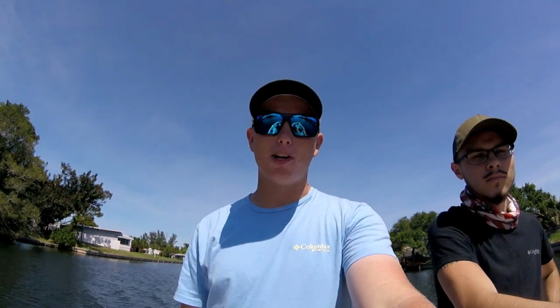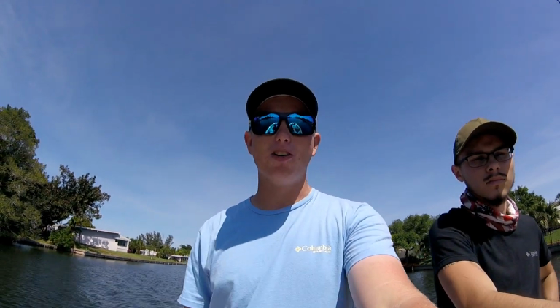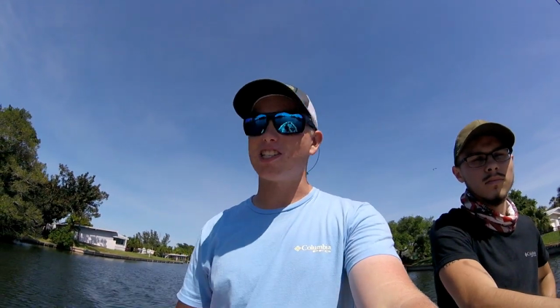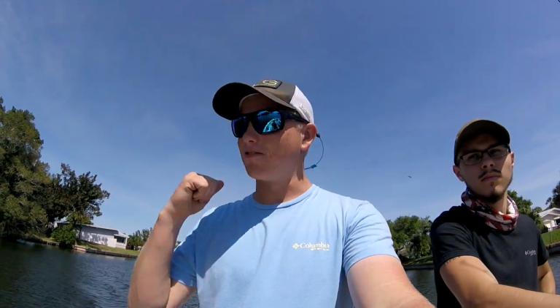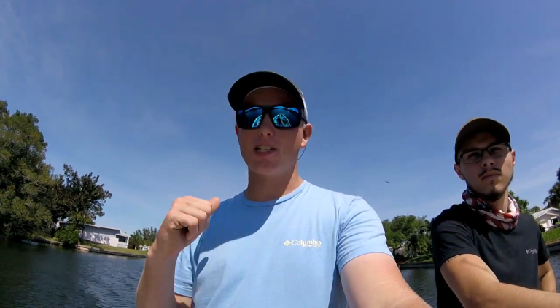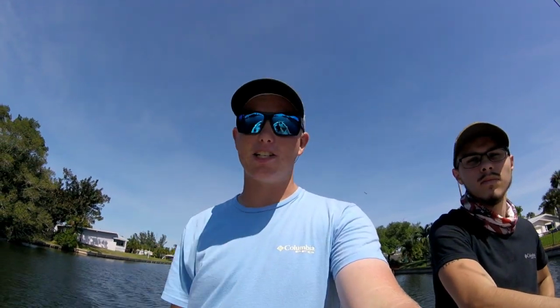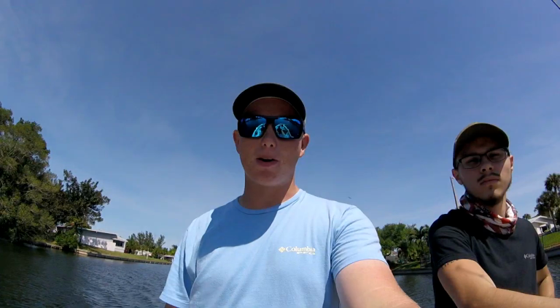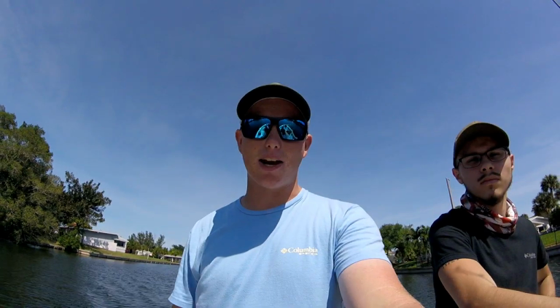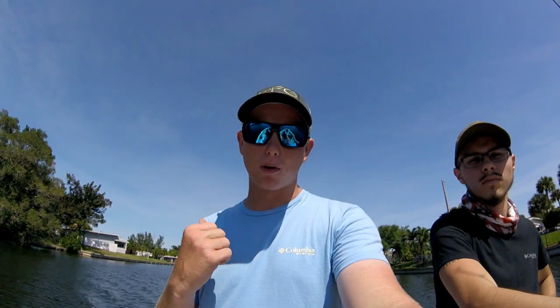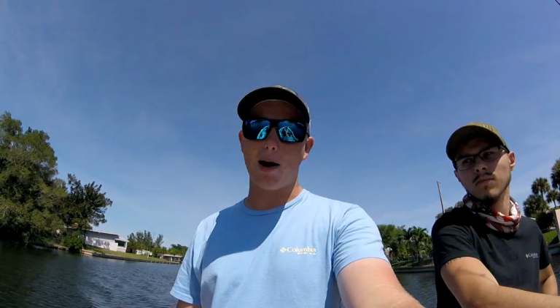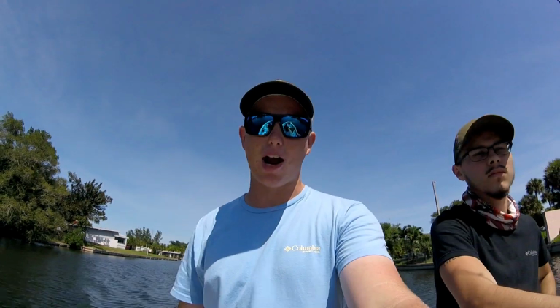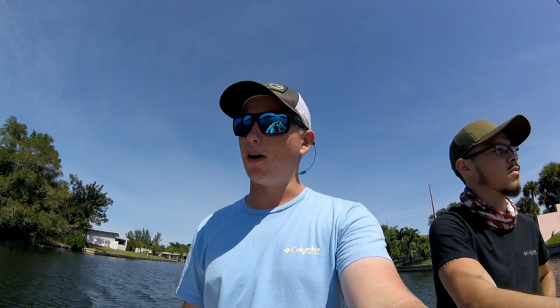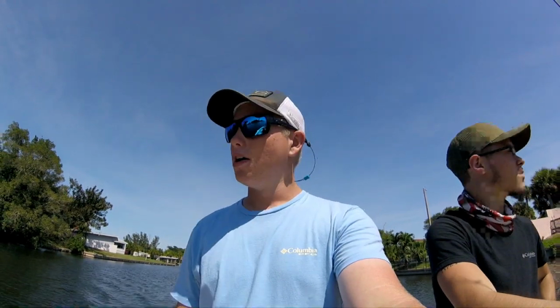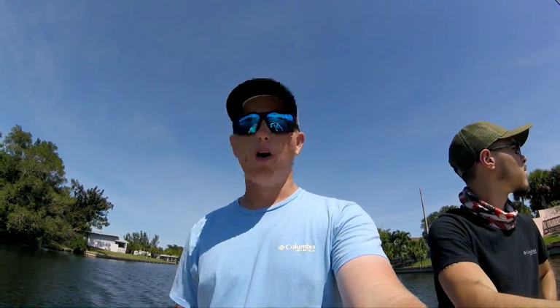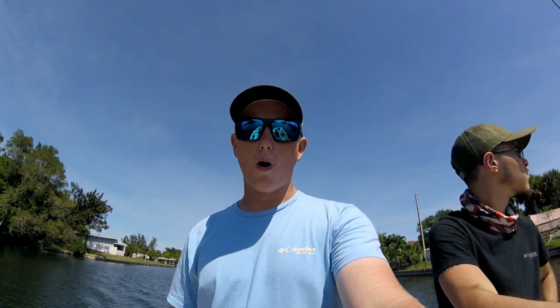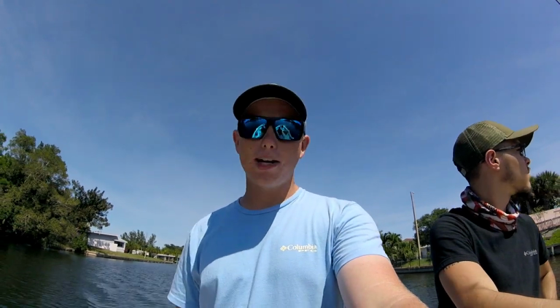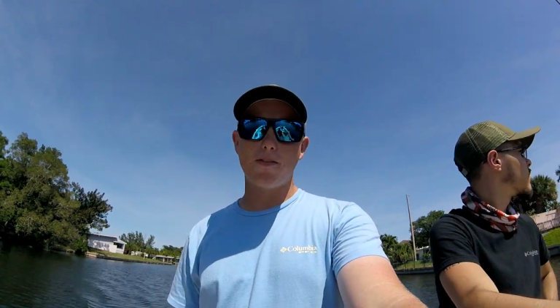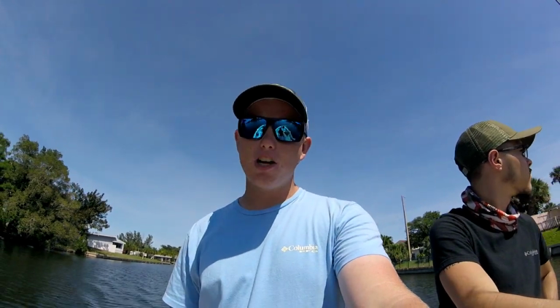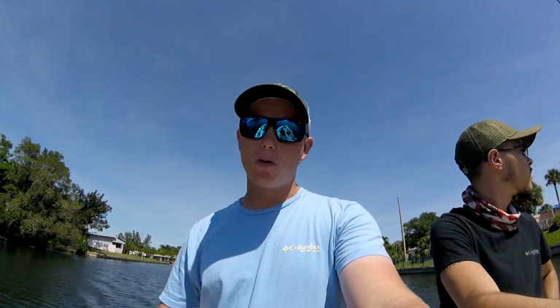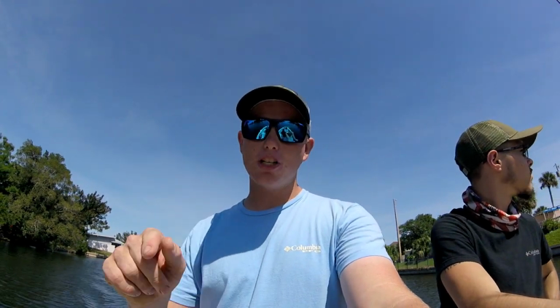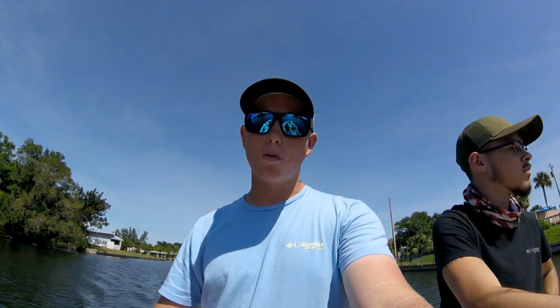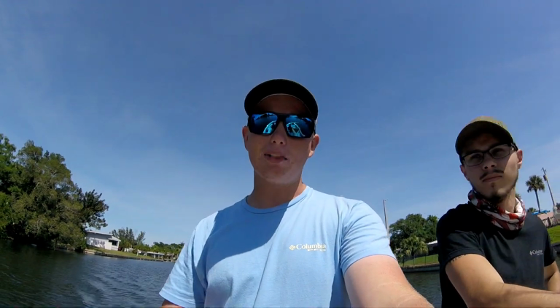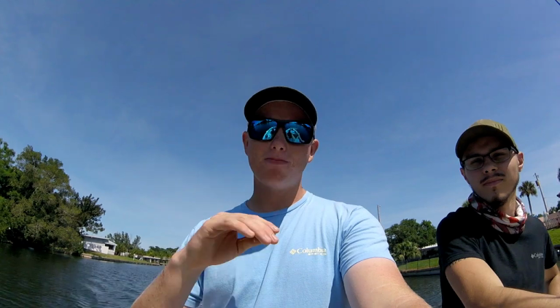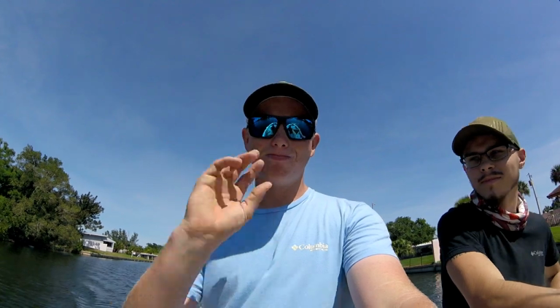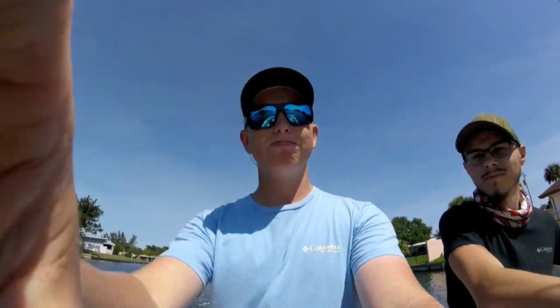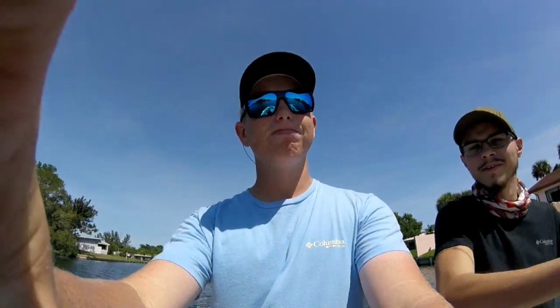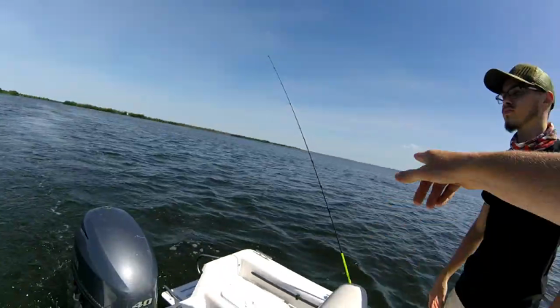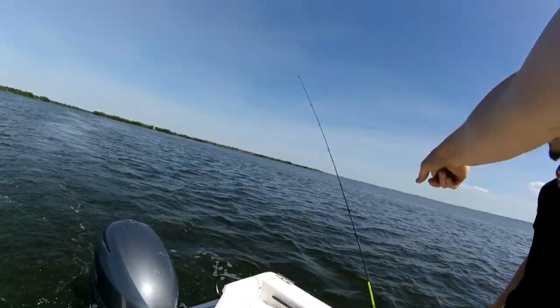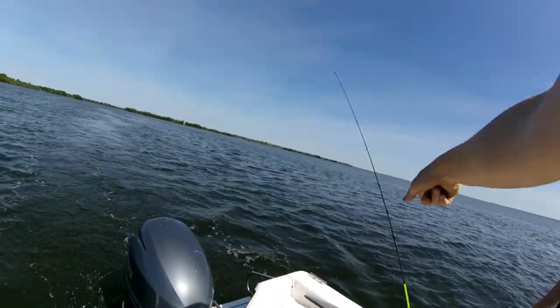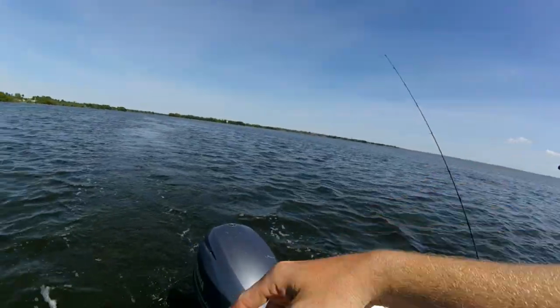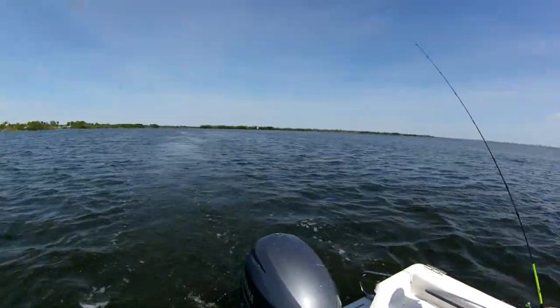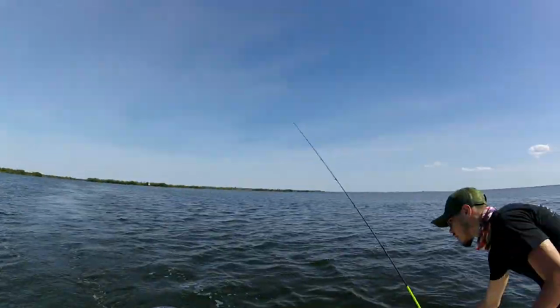We're just gonna focus on catching some big reds. I have some blue crab to try out, so hopefully get some fish and we'll get you when we get out there.